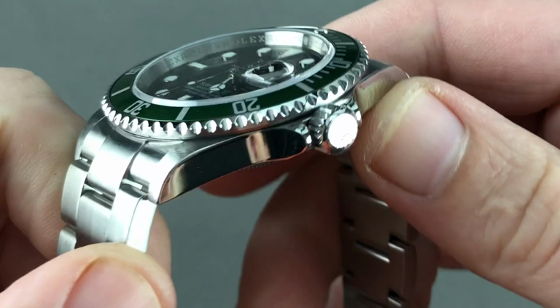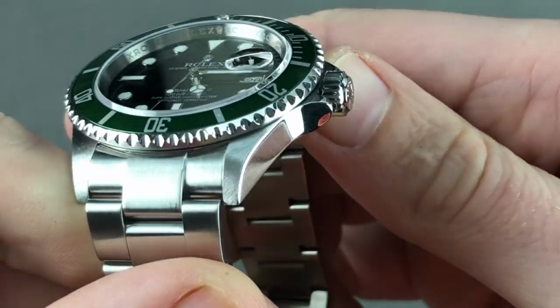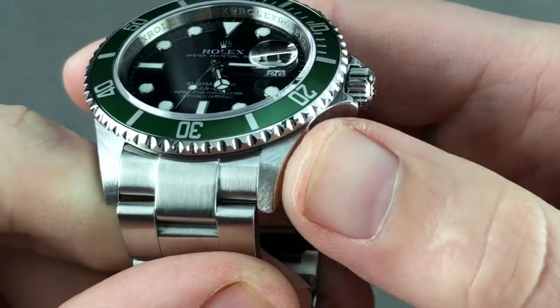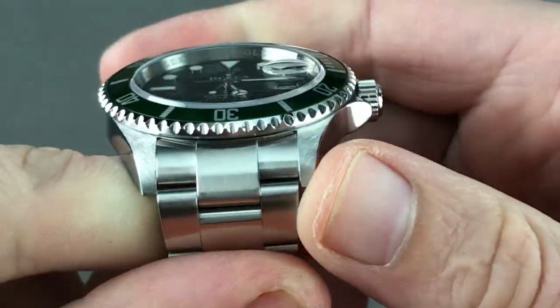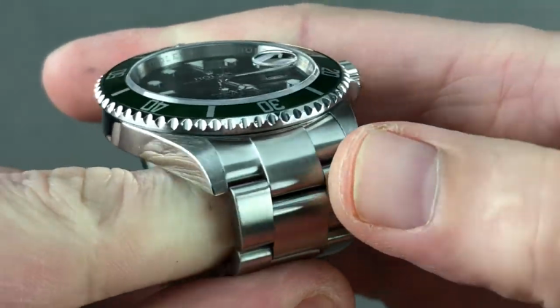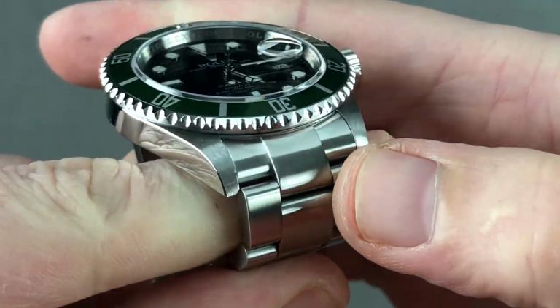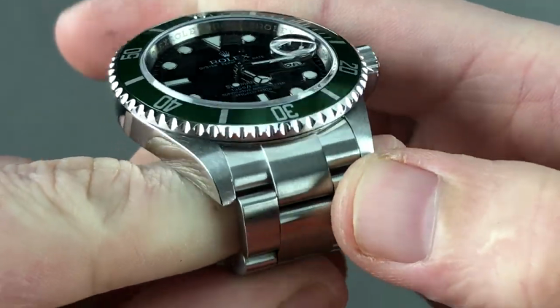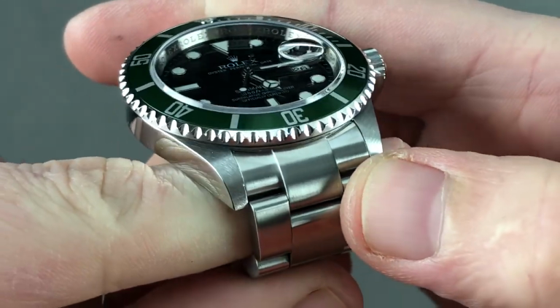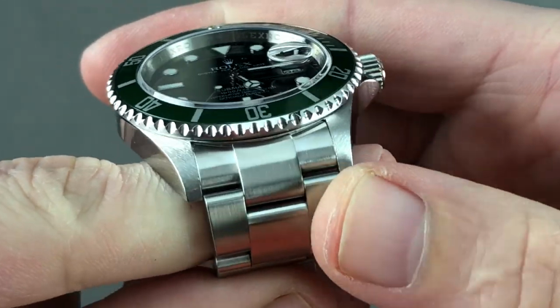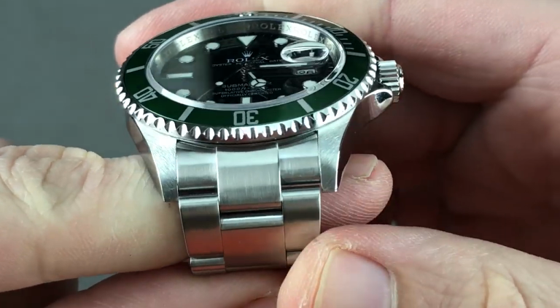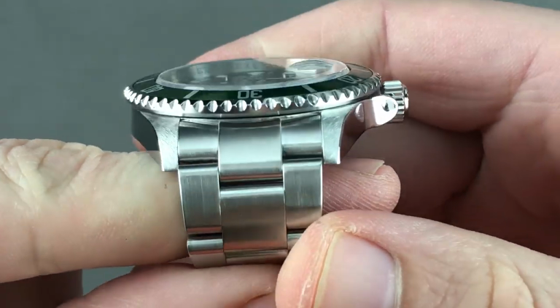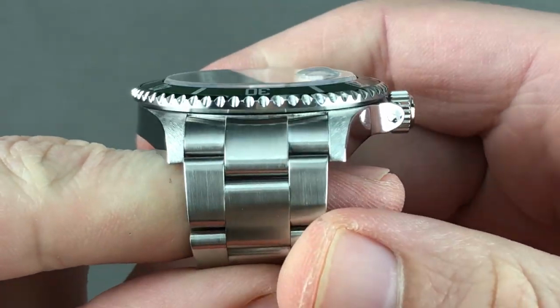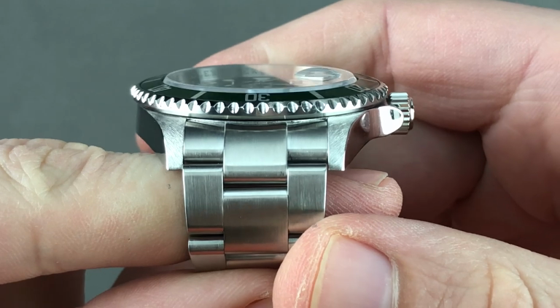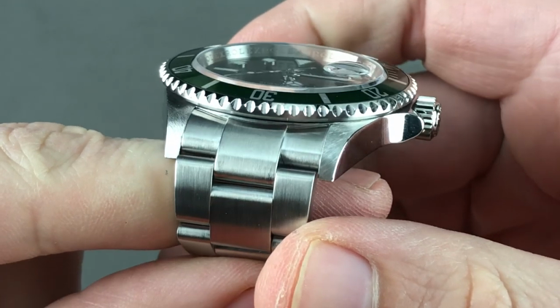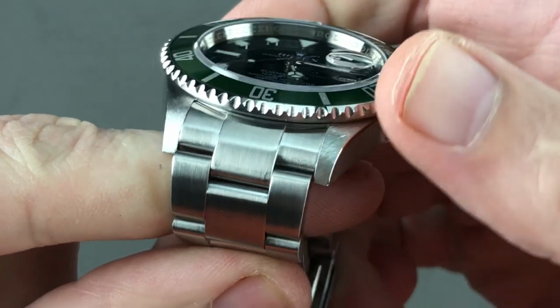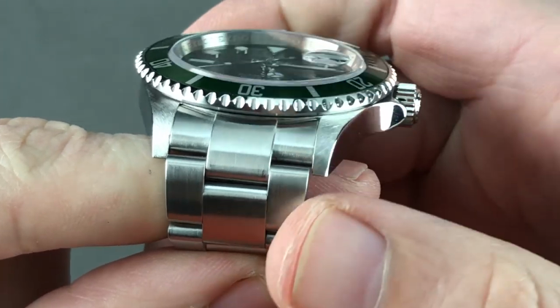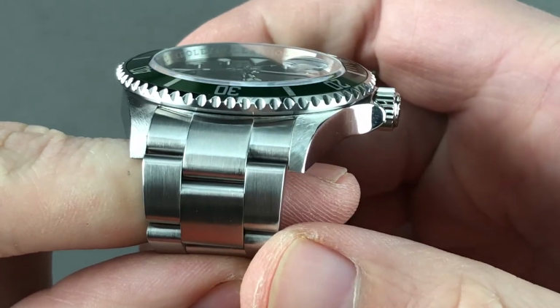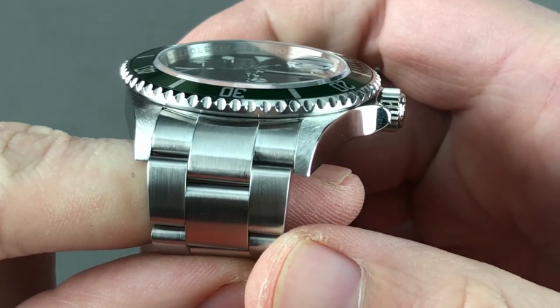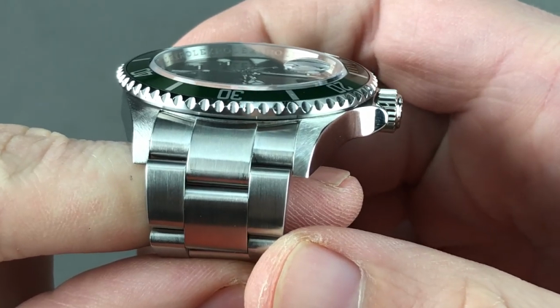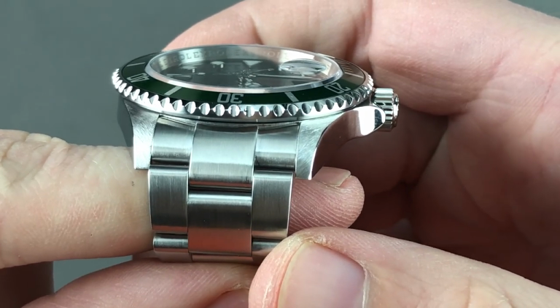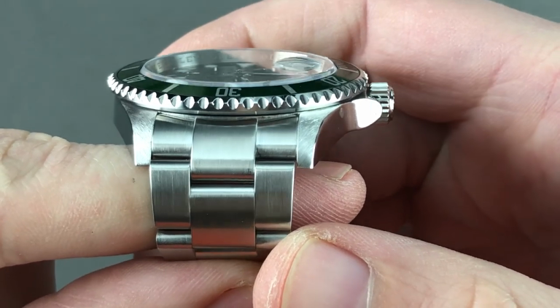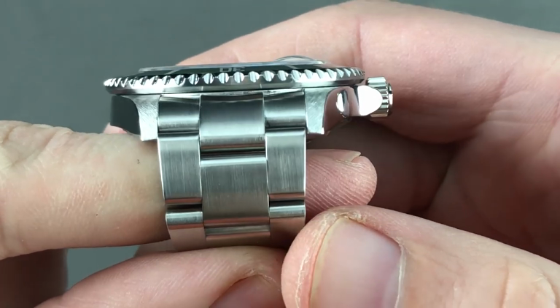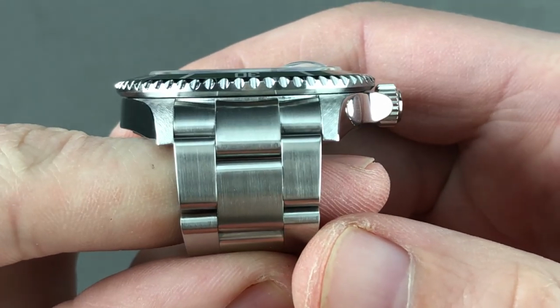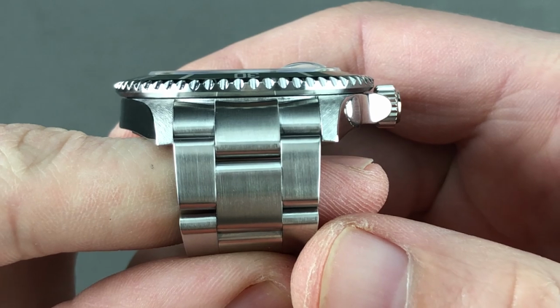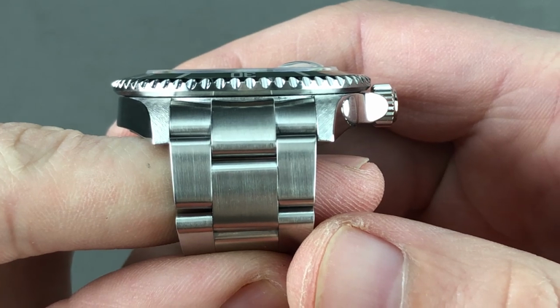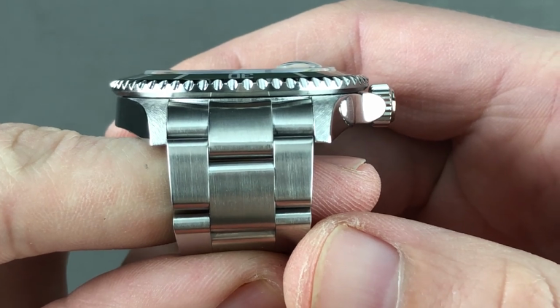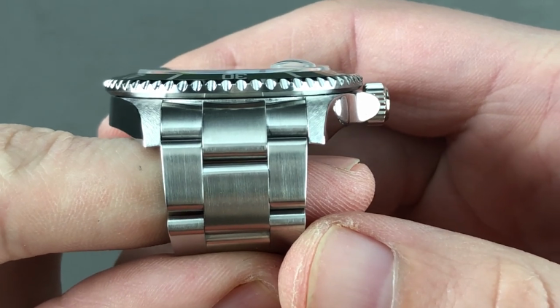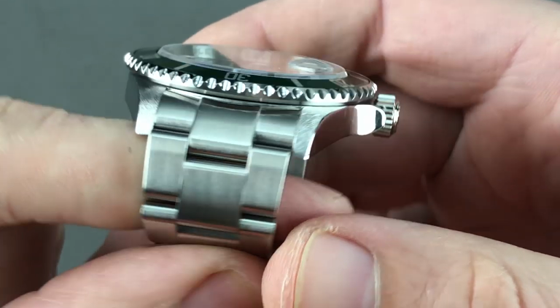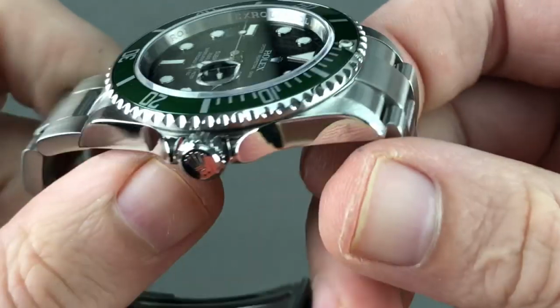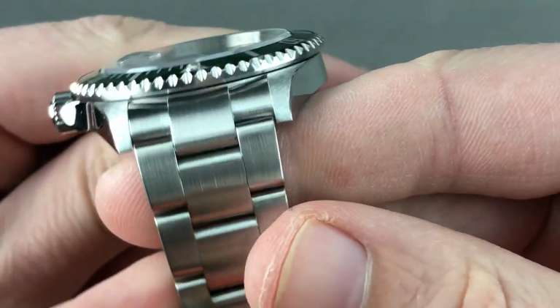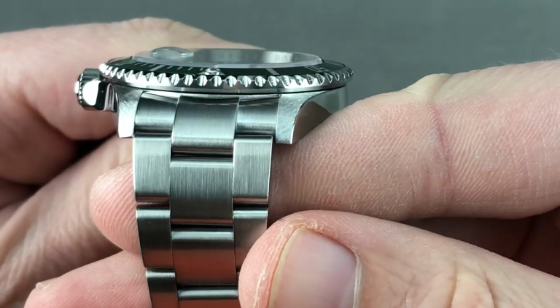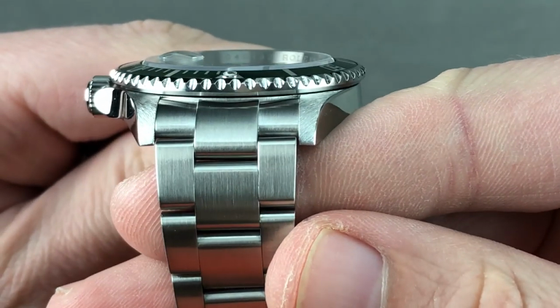Polished case flanks, but more tapered in profile than the squared-off supercase. You can see just how straight this watch is, as the break between case flank and lug hood is sharp. You'll also note that the lugs are even and full, not just from side to side, but from end to end.